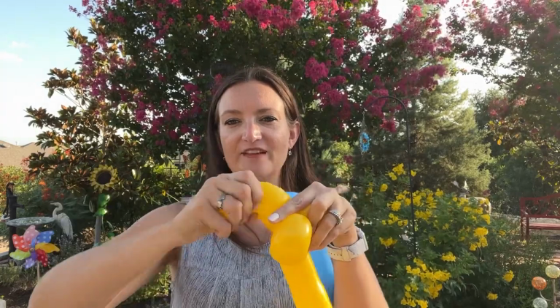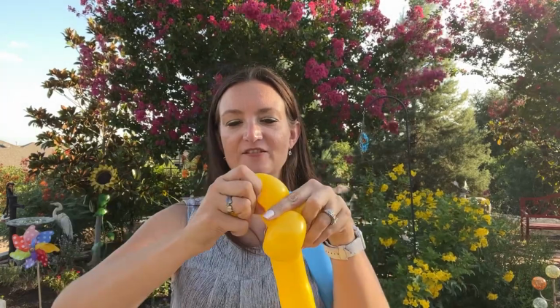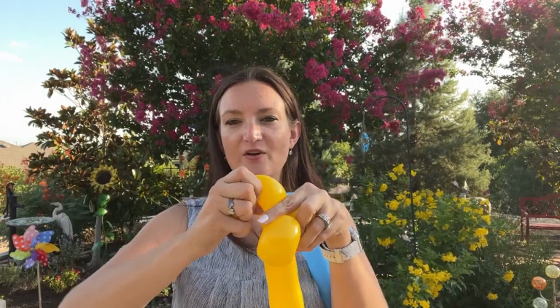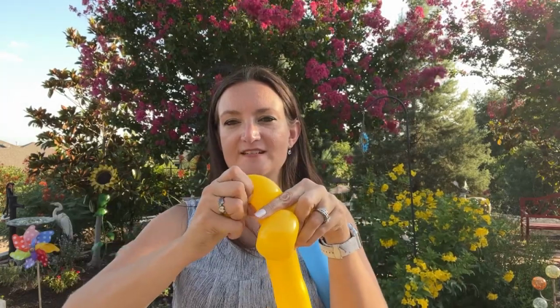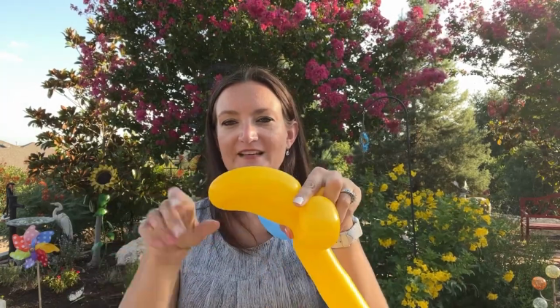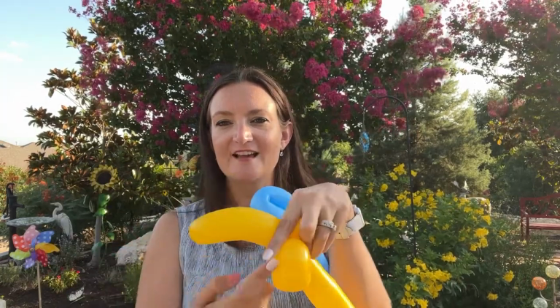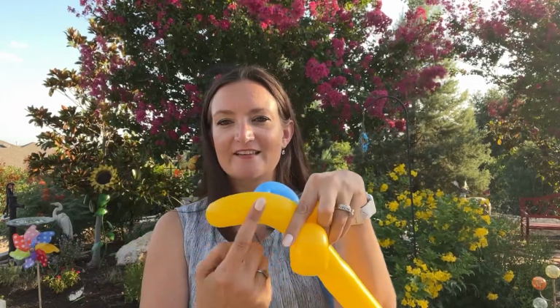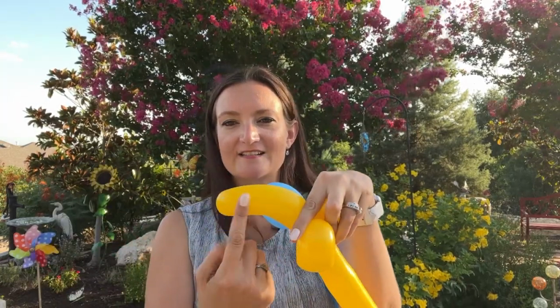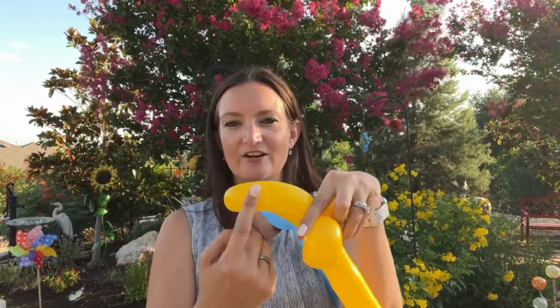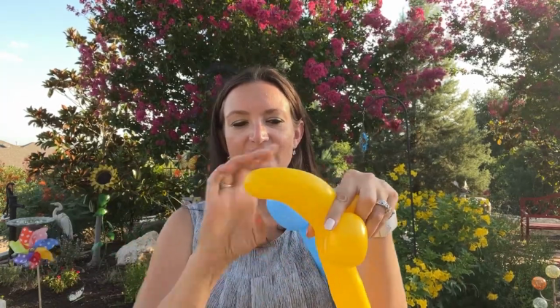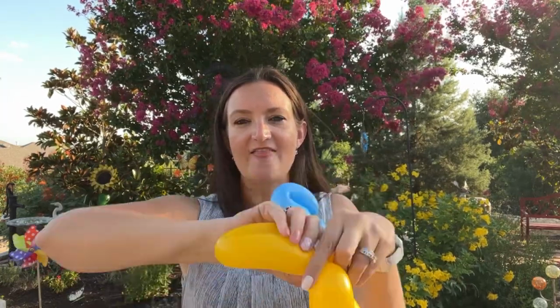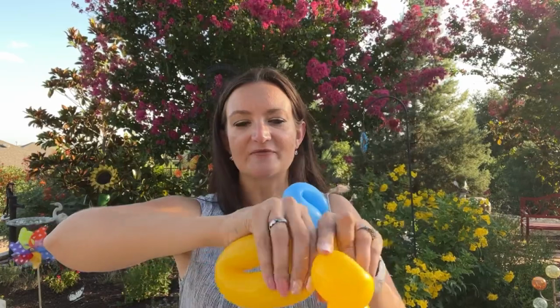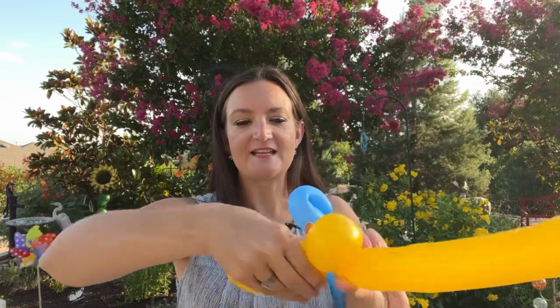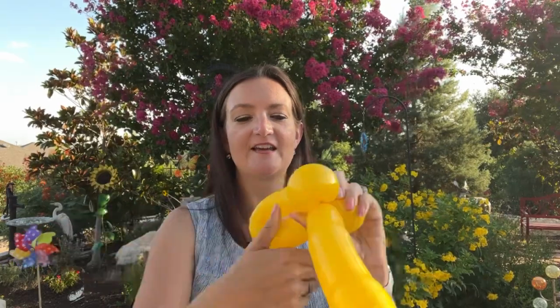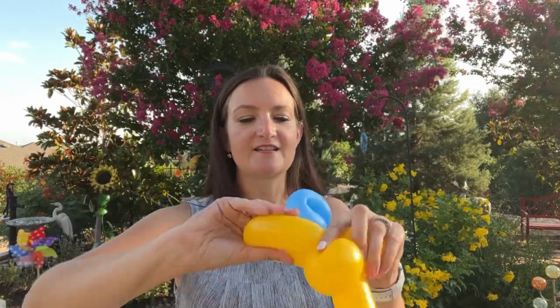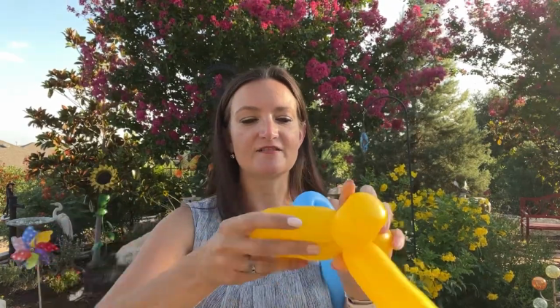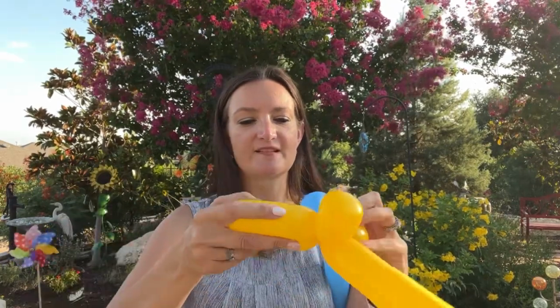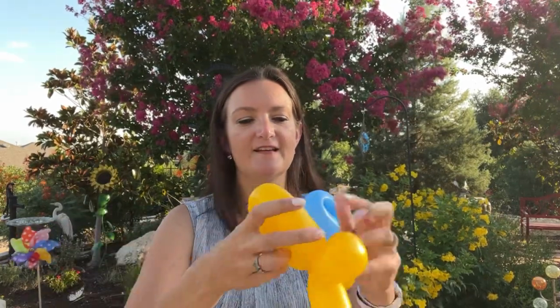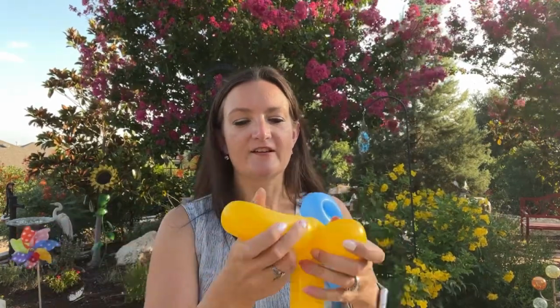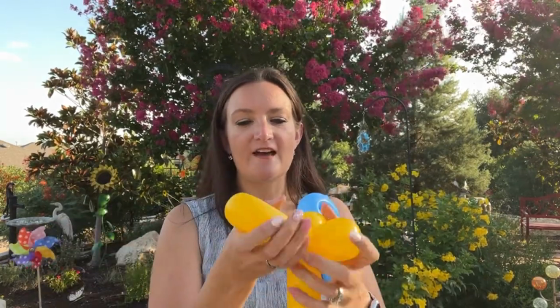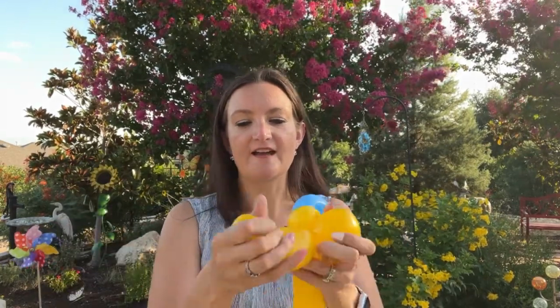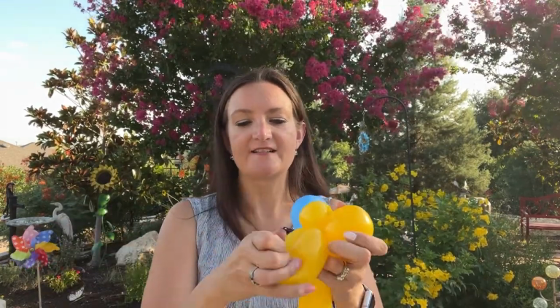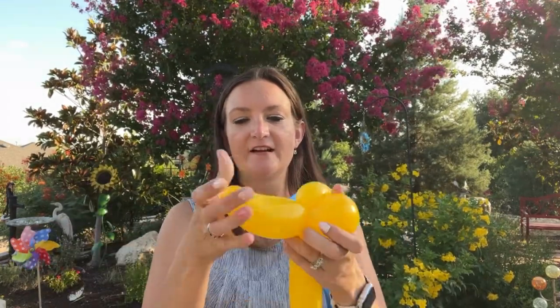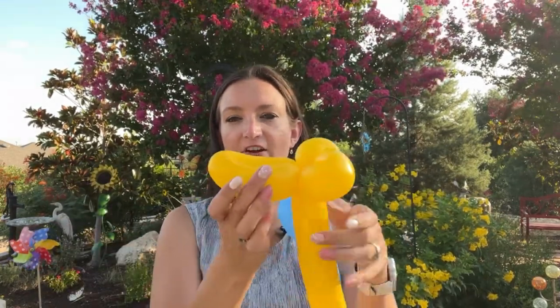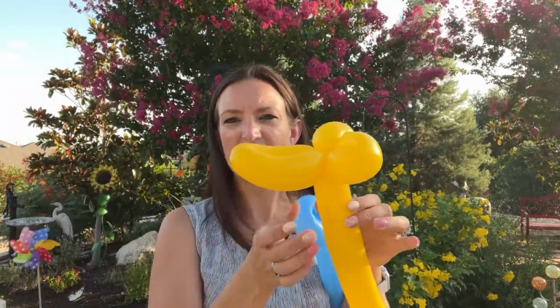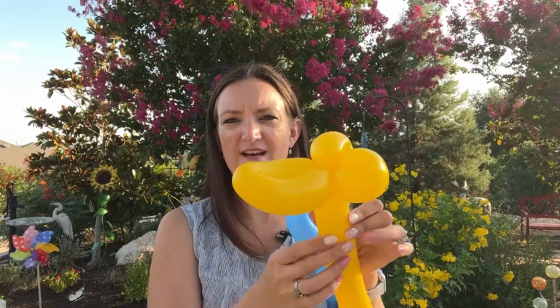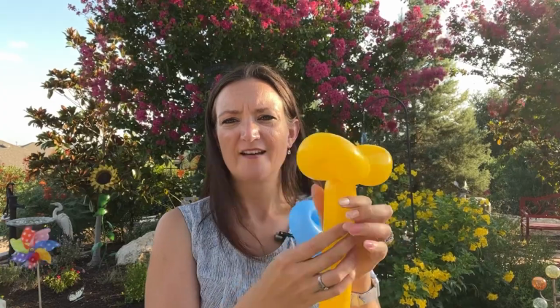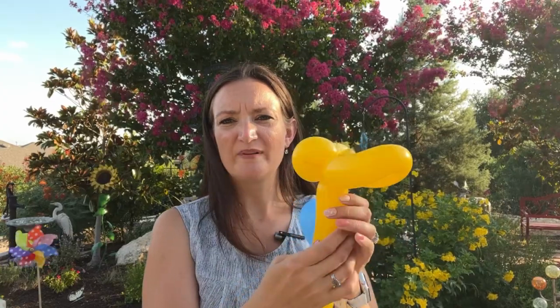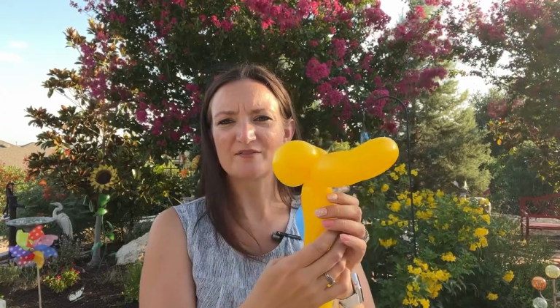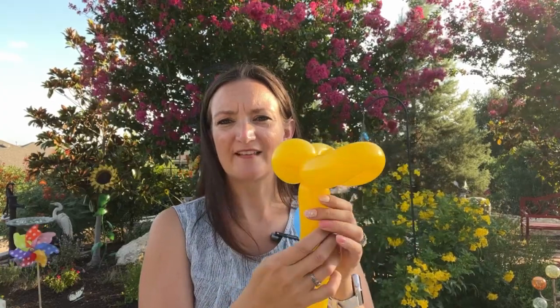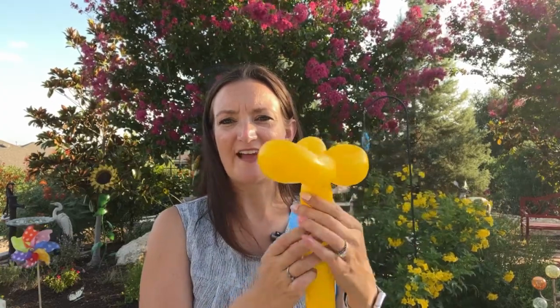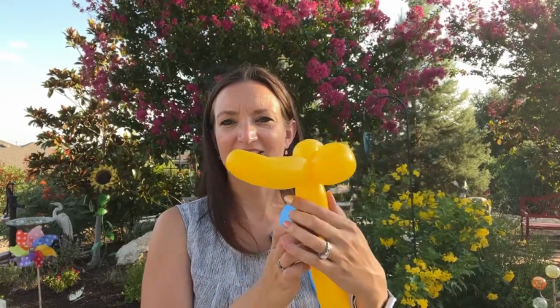Give it a little fold and a squeeze to get that nice little curve, and then twist it into those loops. You're going to have a nice curved duck bill sort of thing.